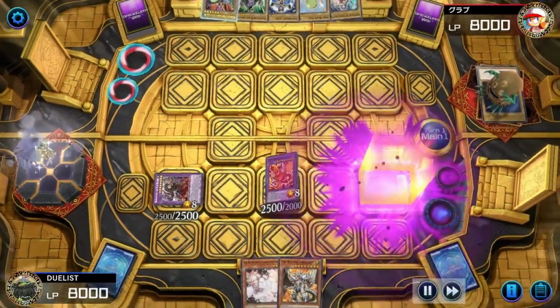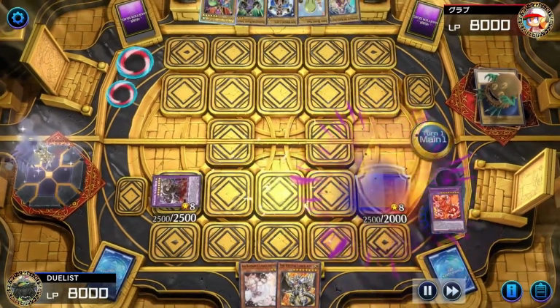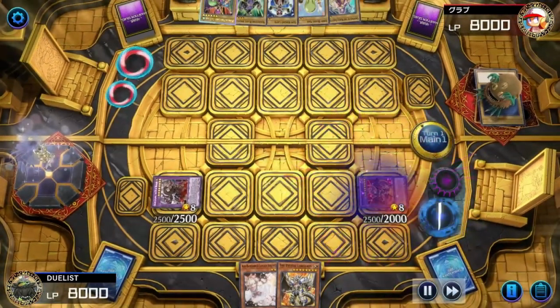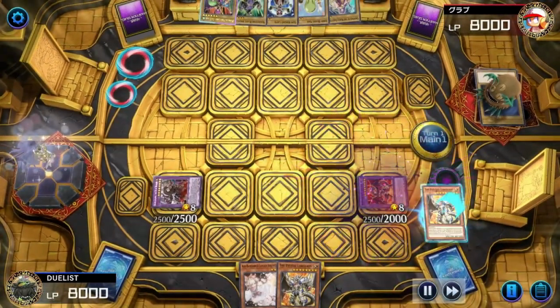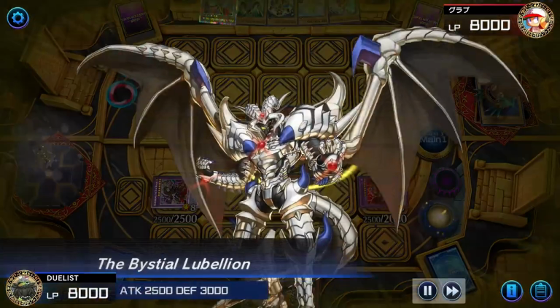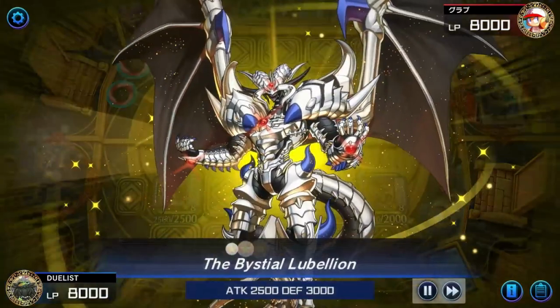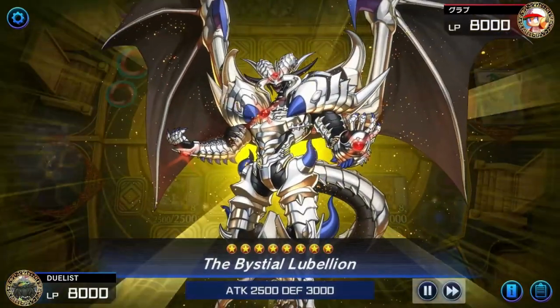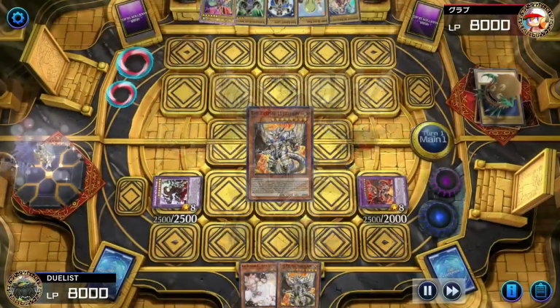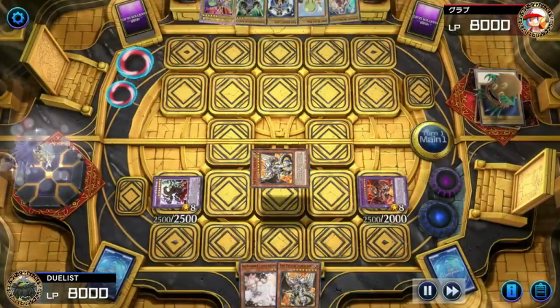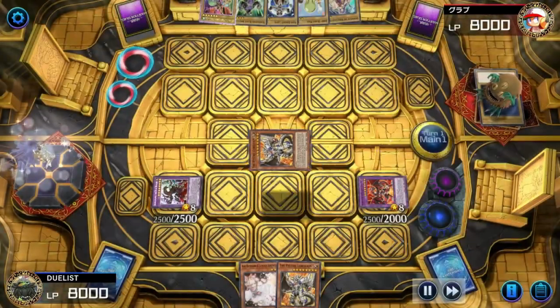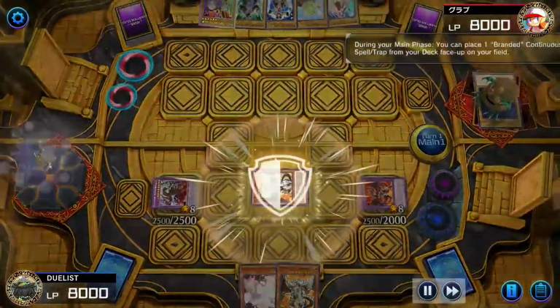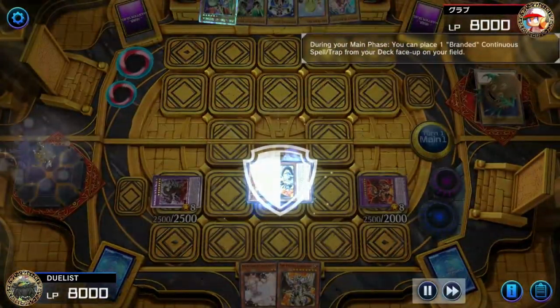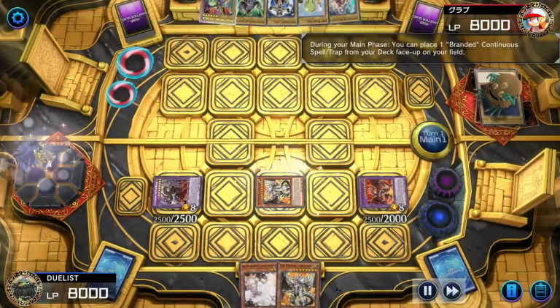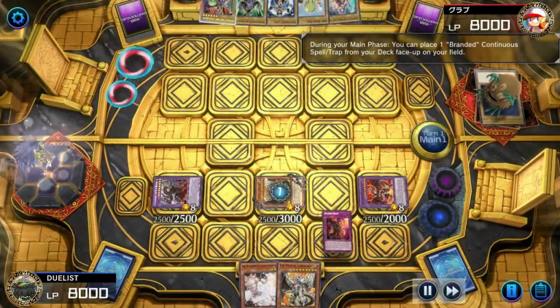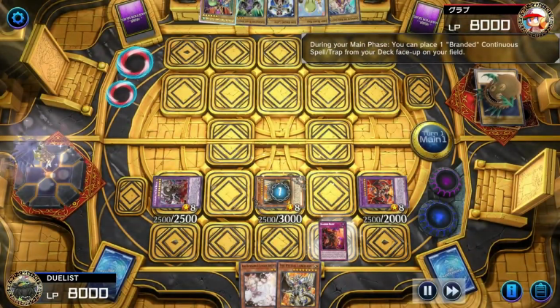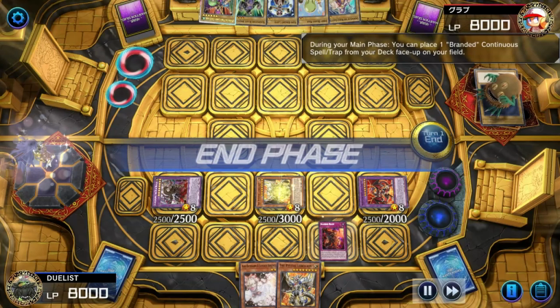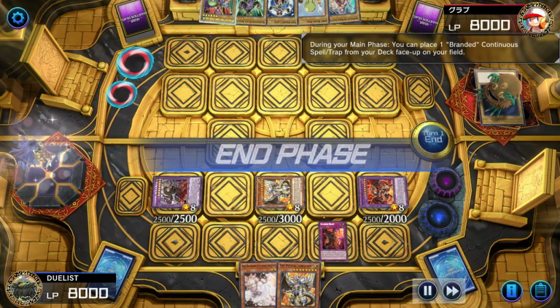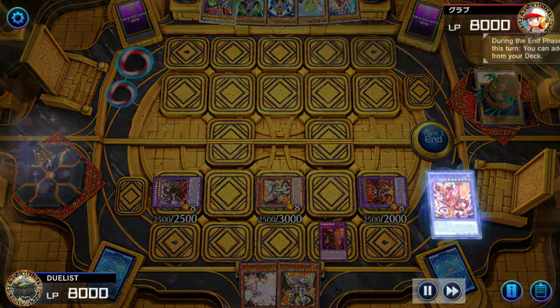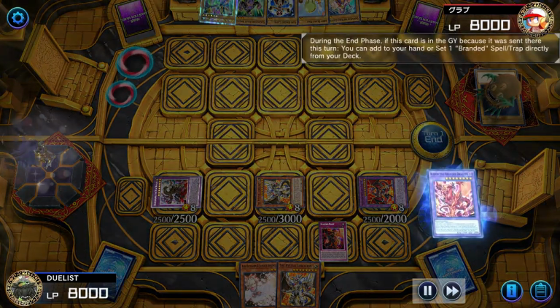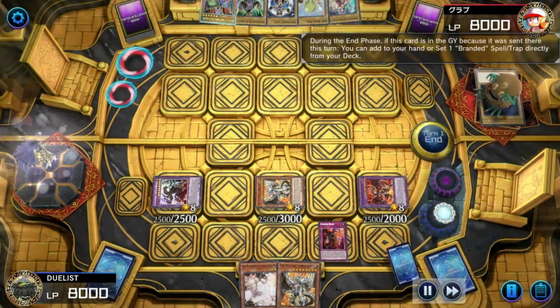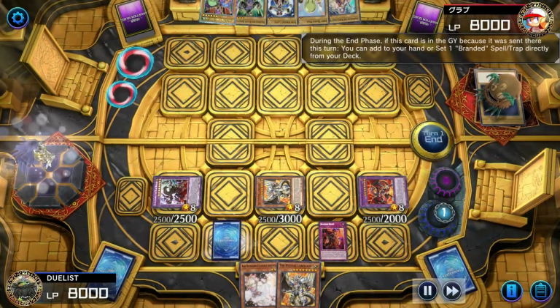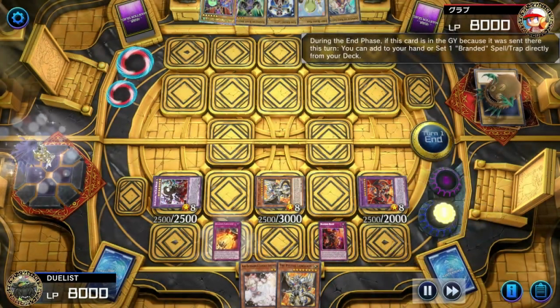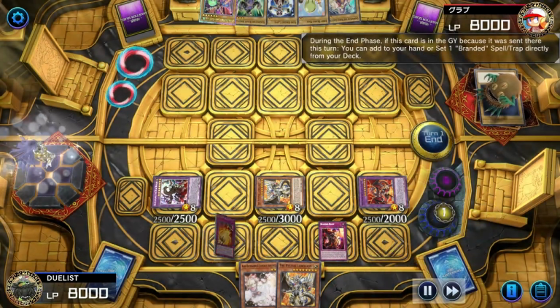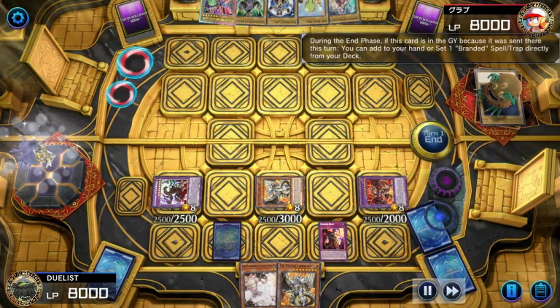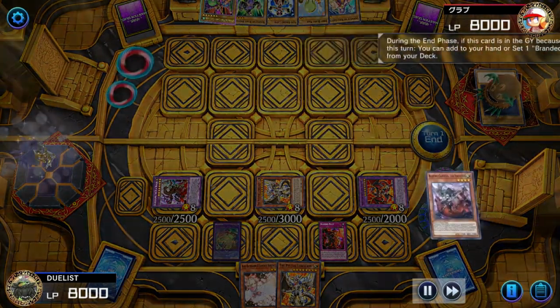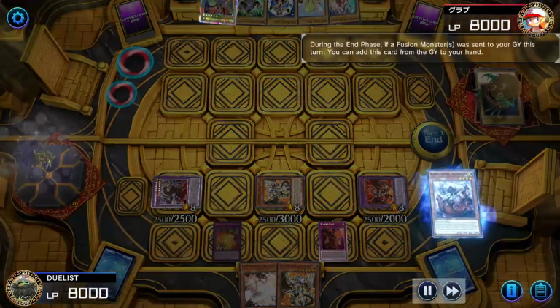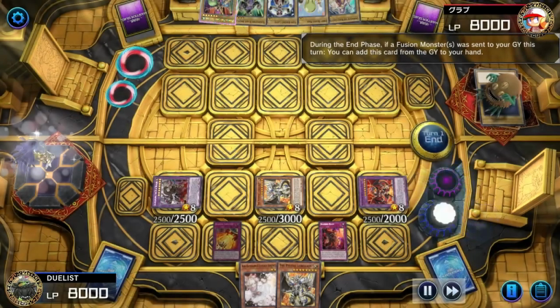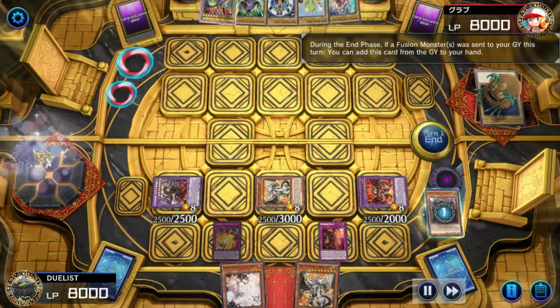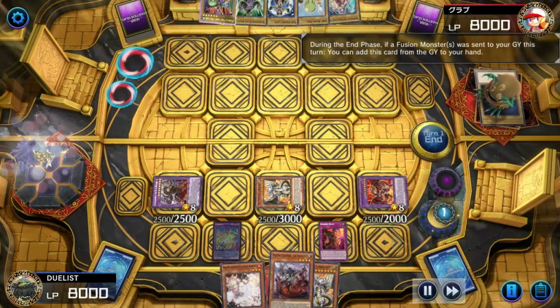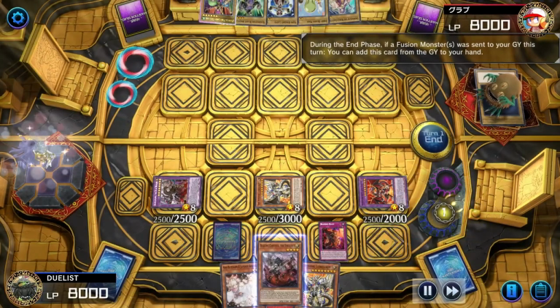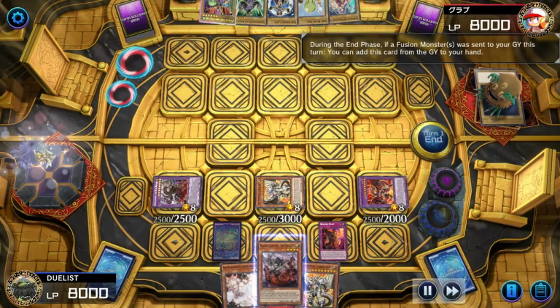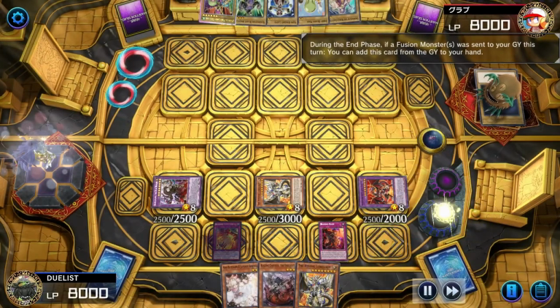Then we'll use the Bistul Lebellion's Graveyard effect to Special Summon itself by tributing Albion. On Field, we can then use its other effect, placing a Branded Beast onto our field before going to the End Phase. During the End Phase, Albion will trigger as we'd expect, so we'll set Branded Expulsion and remember to put the toggles on.